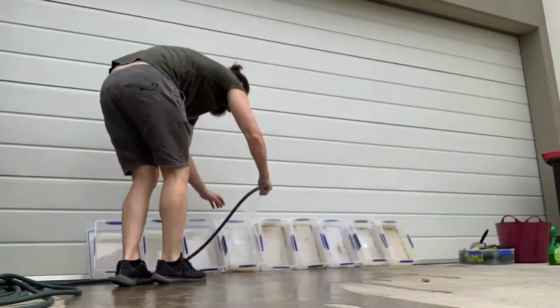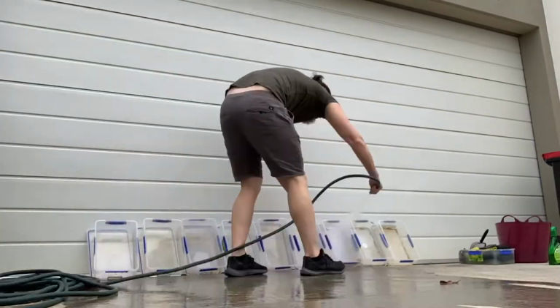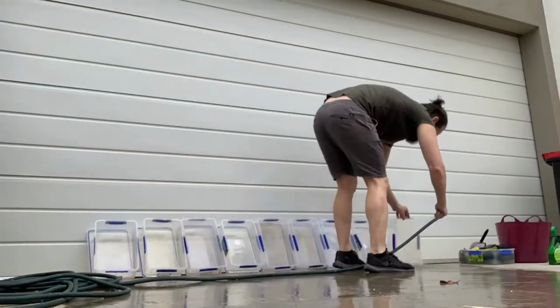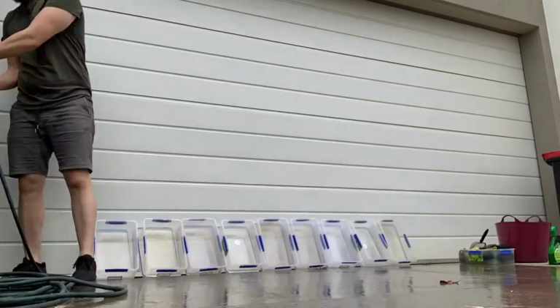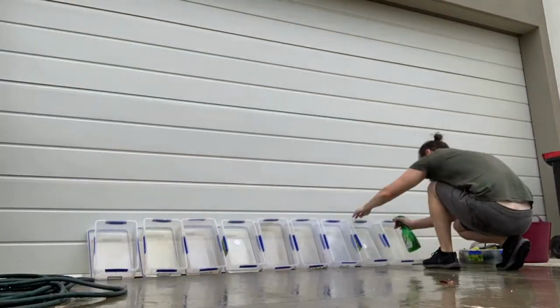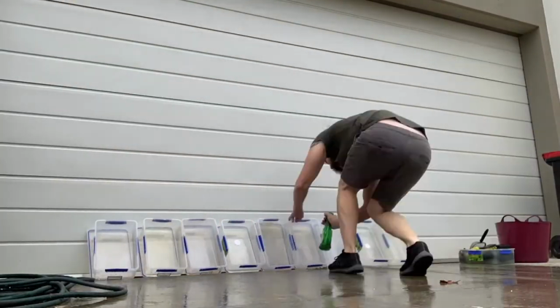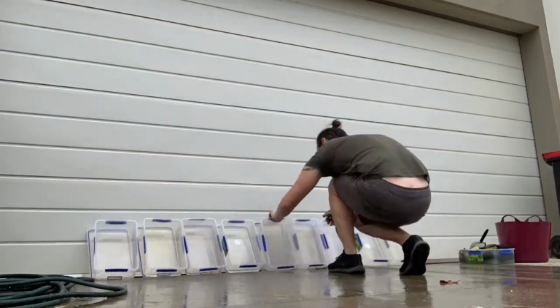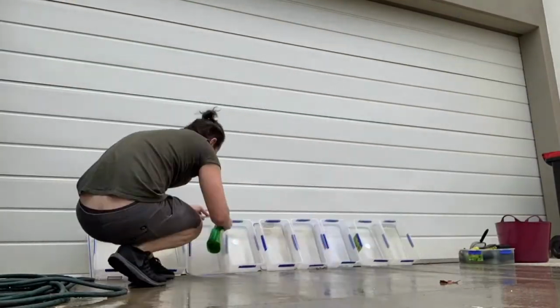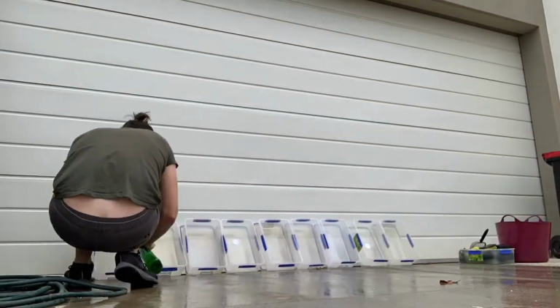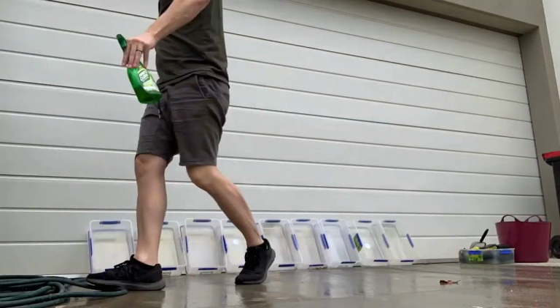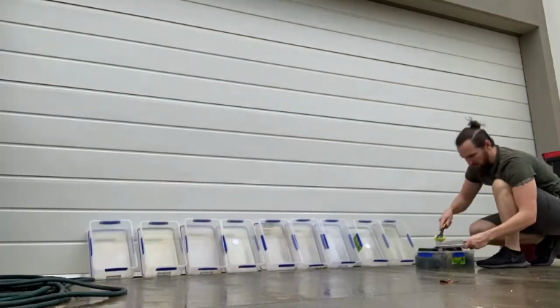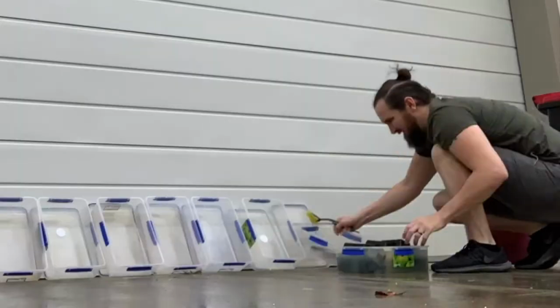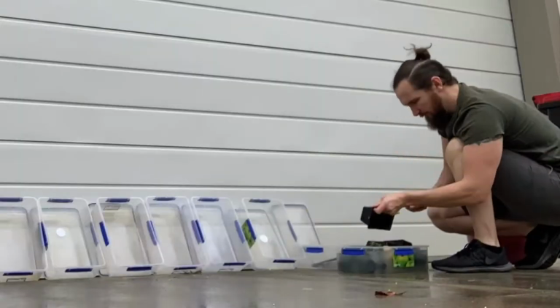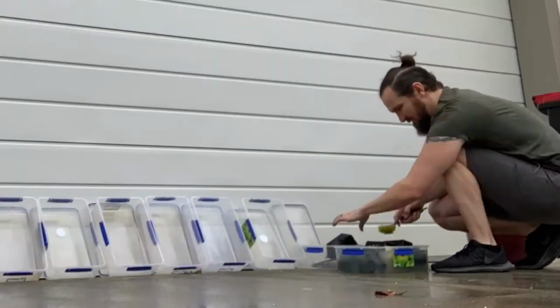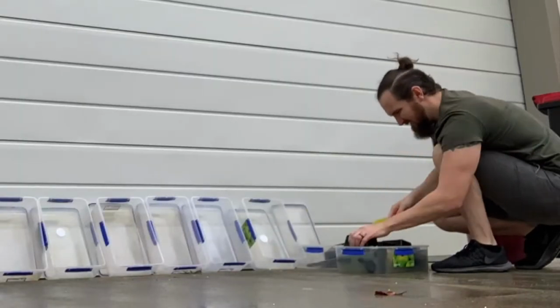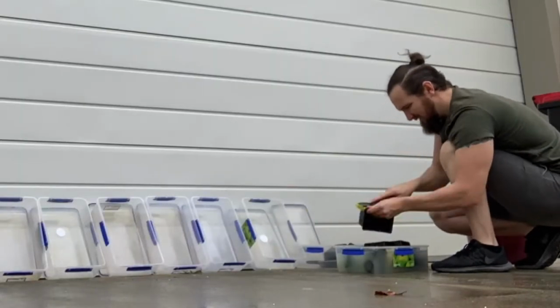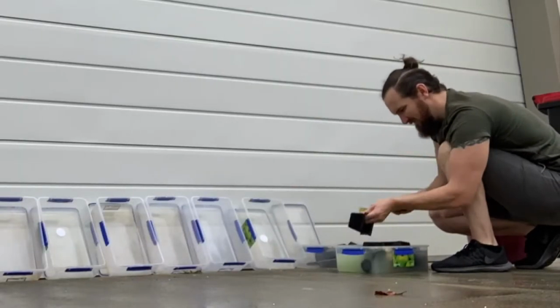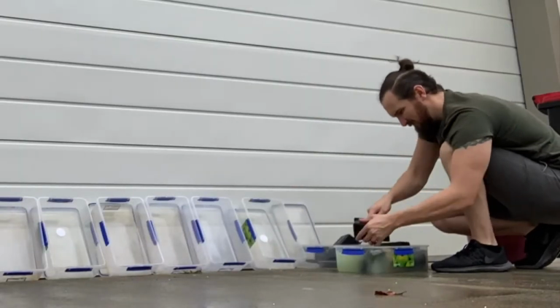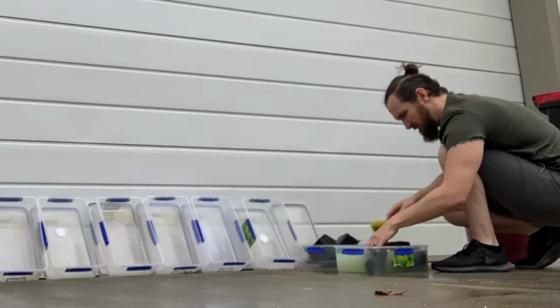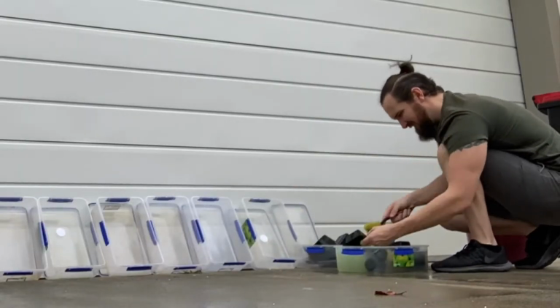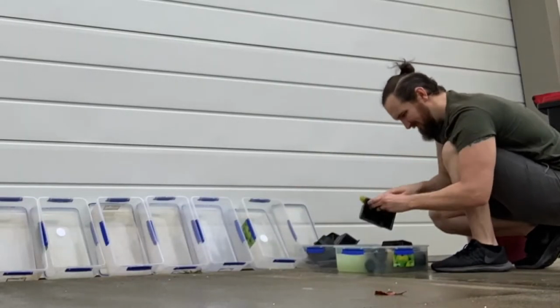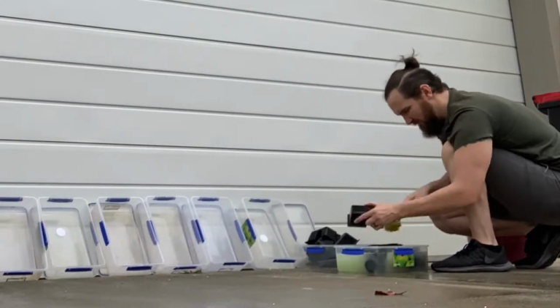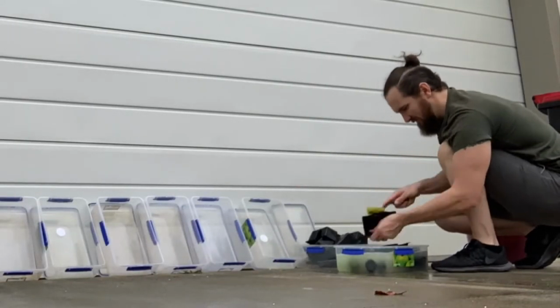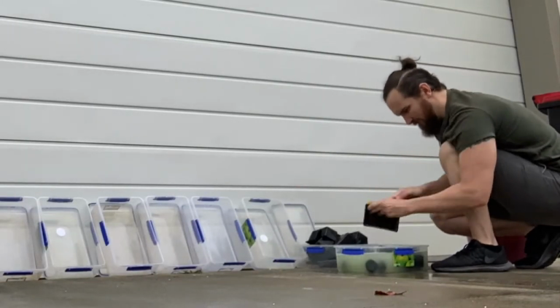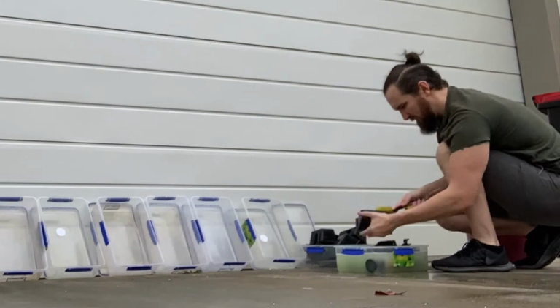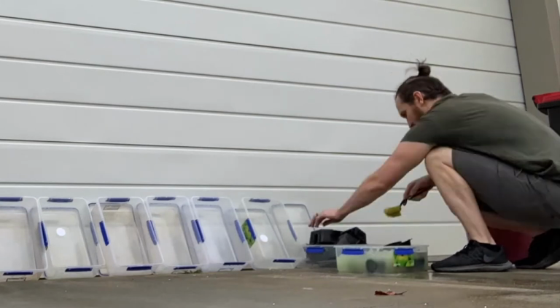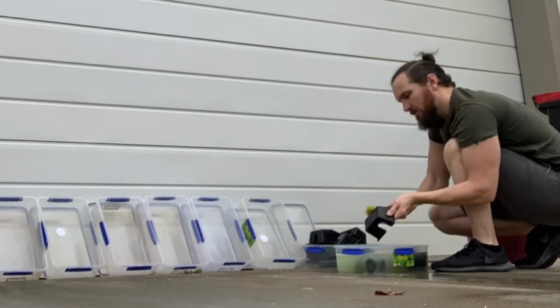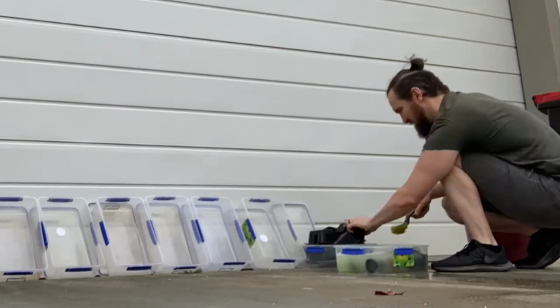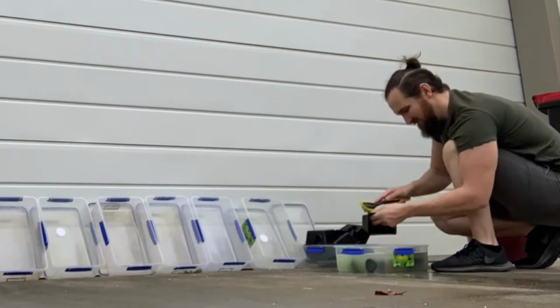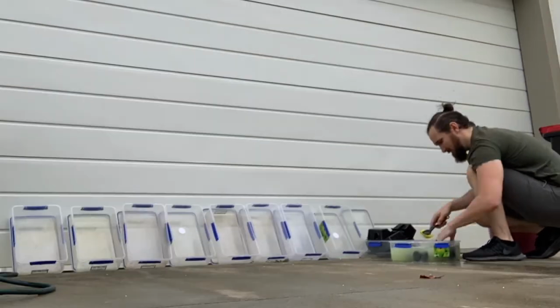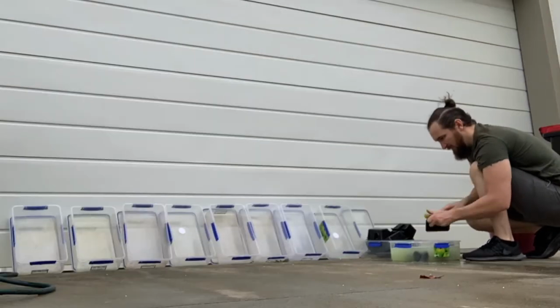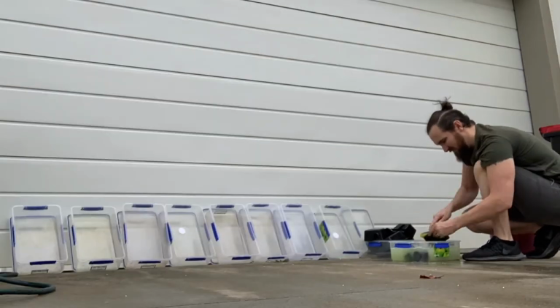Next we spray all the tubs, hides and decorations with F10. Now depending on the dilution ratio that you're using will vary the contact time and the effectiveness of the disinfectant.